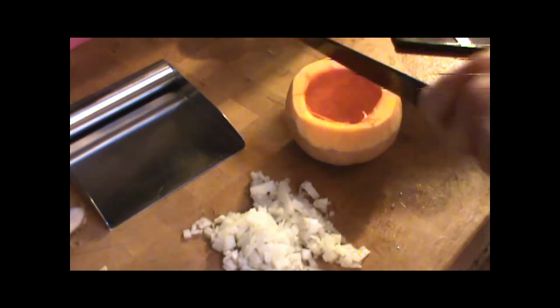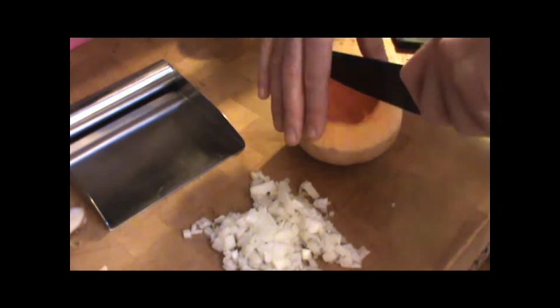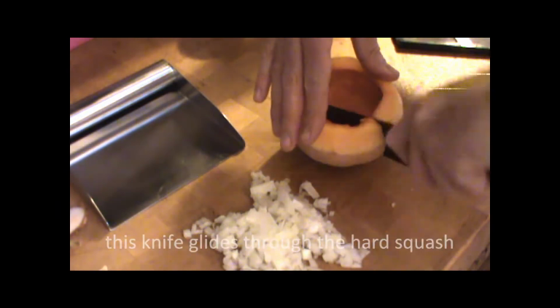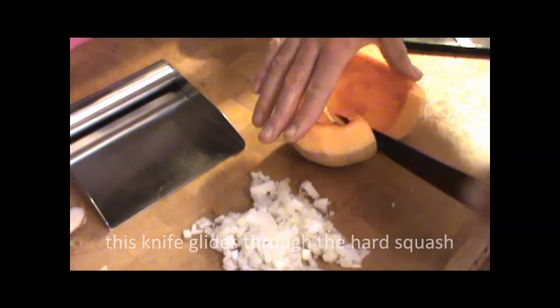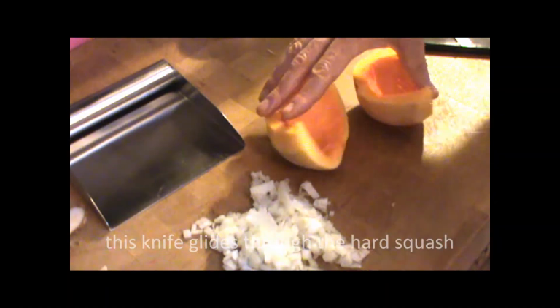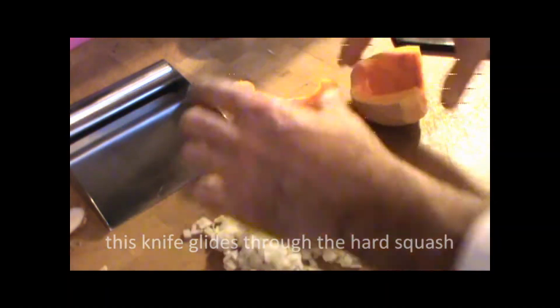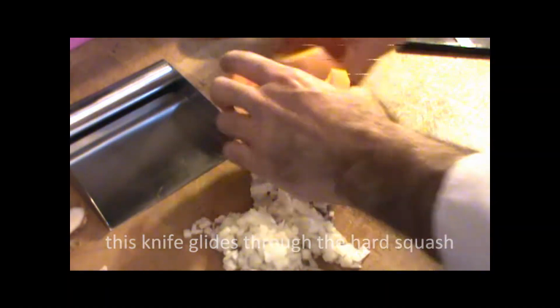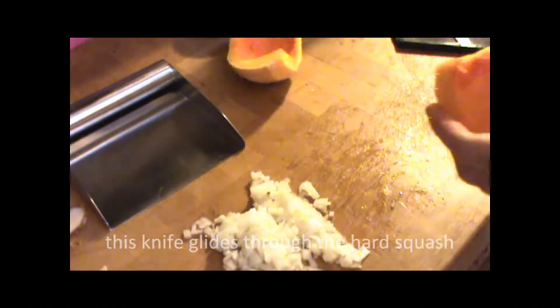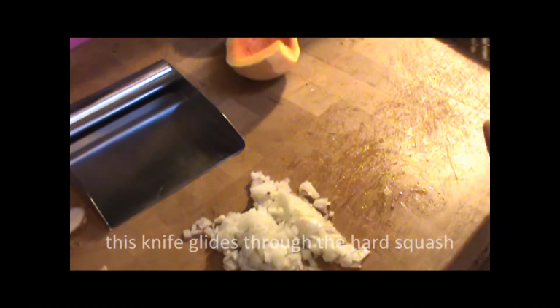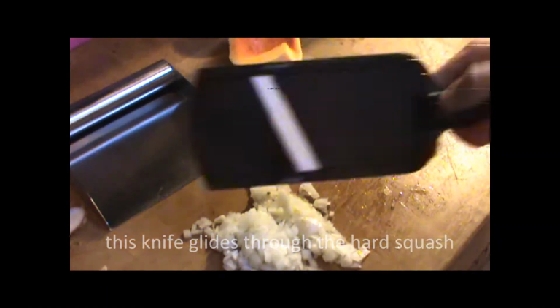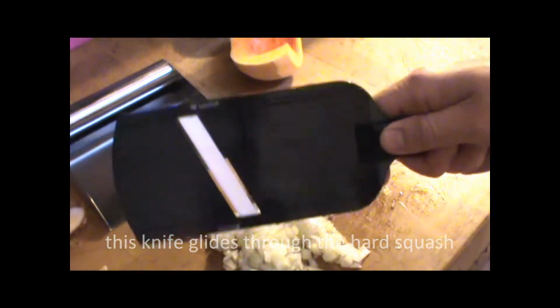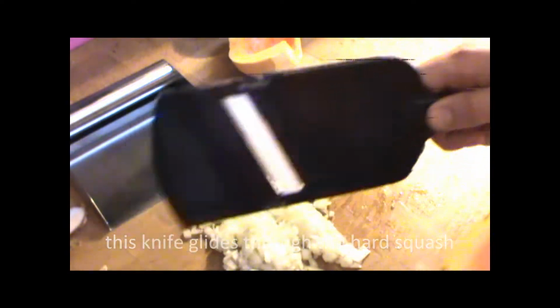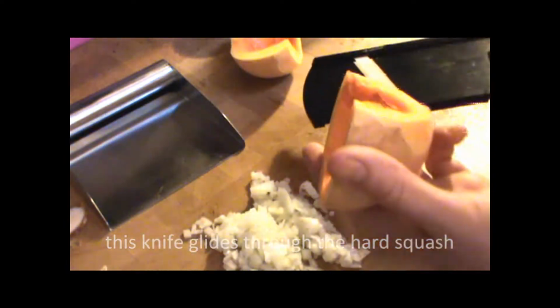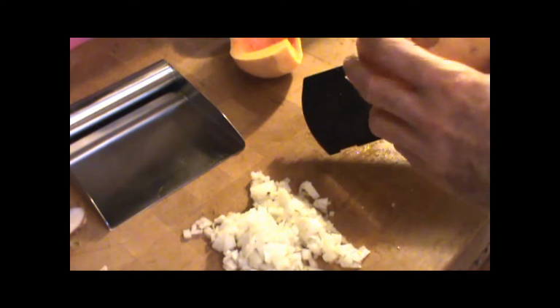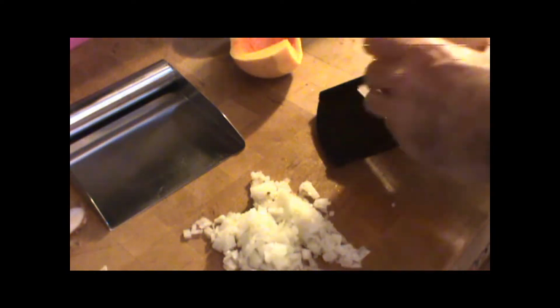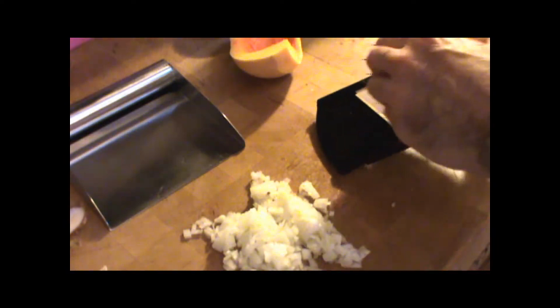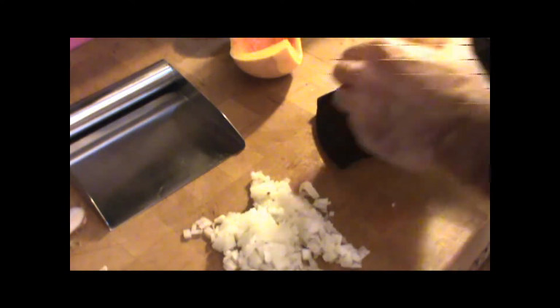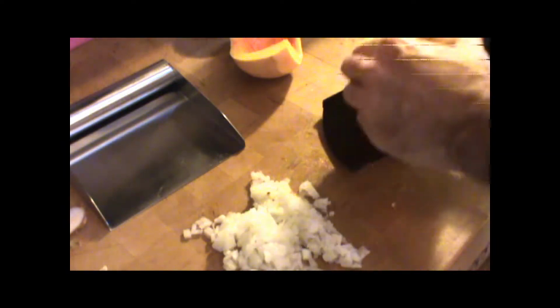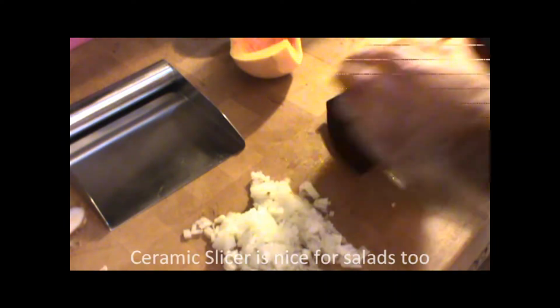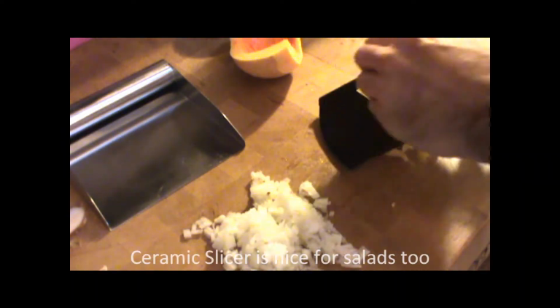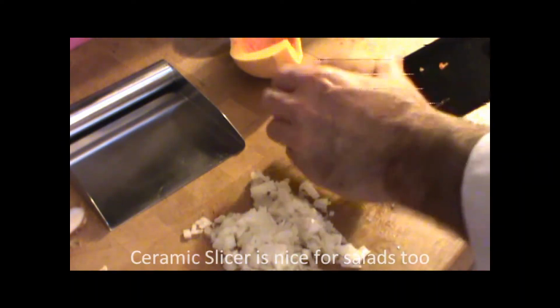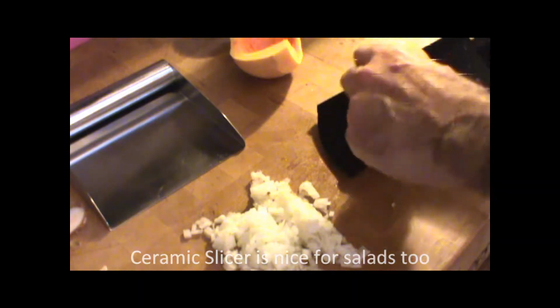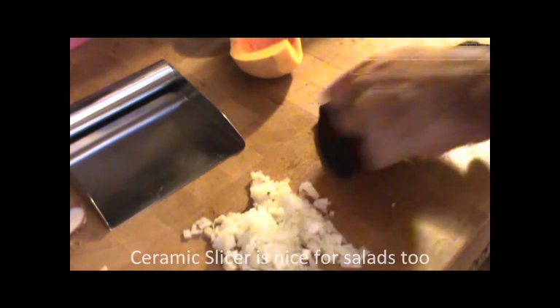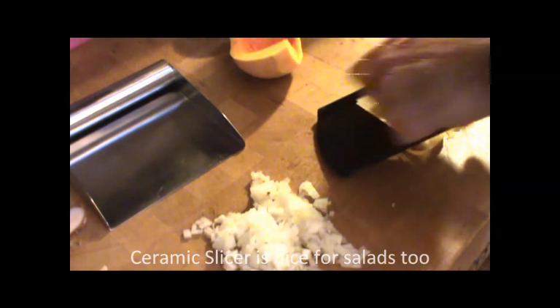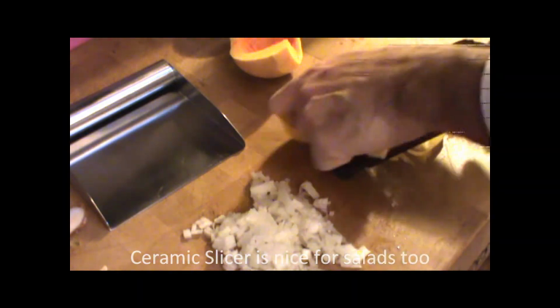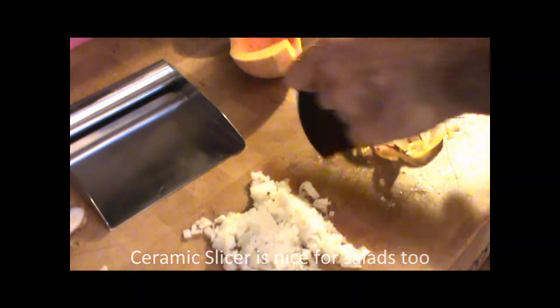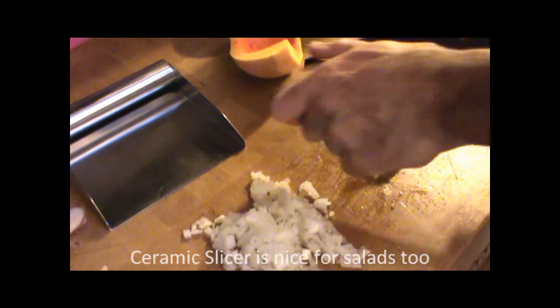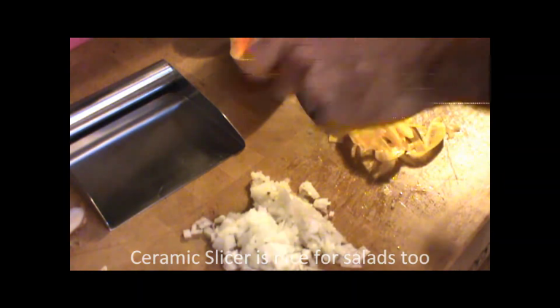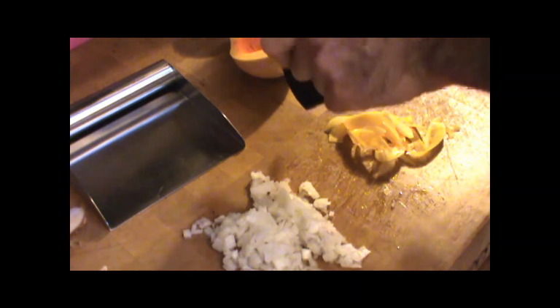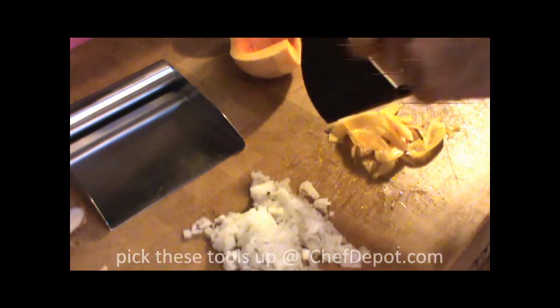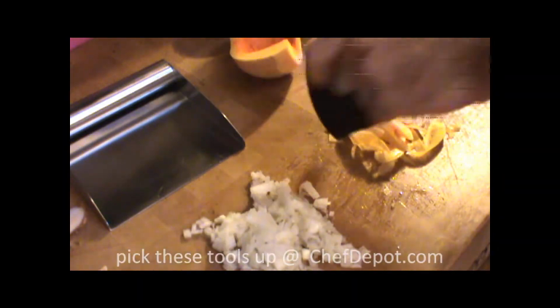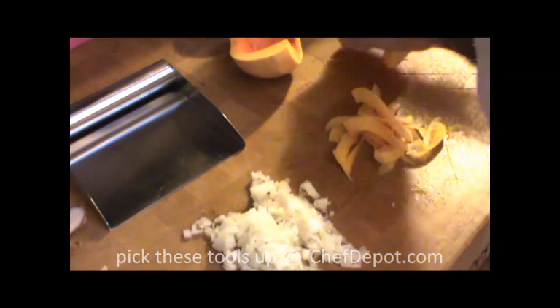This butternut squash here, I'm going to be using this ceramic little baby mandolin — a couple of quick slices. I think it's beautiful, fast.